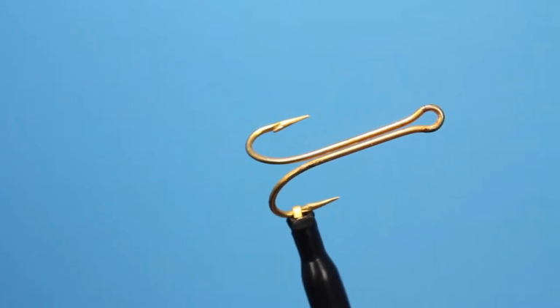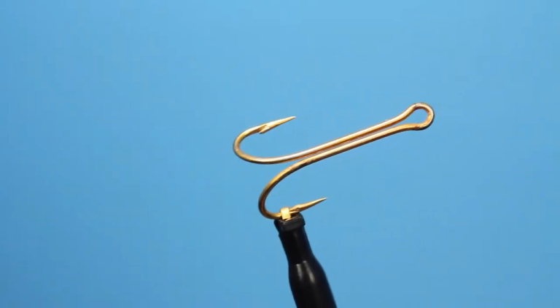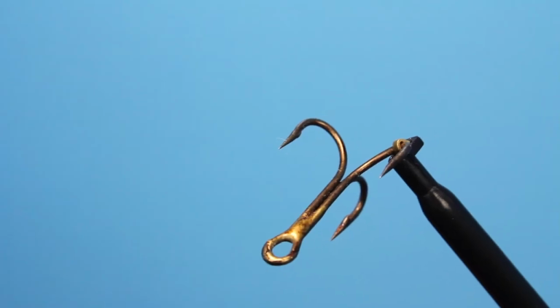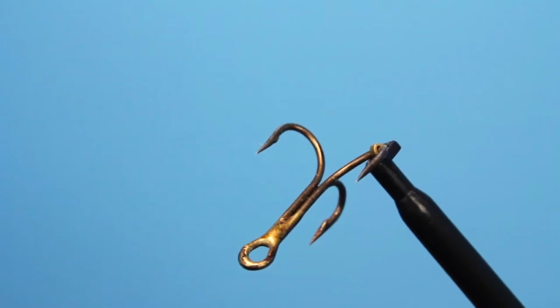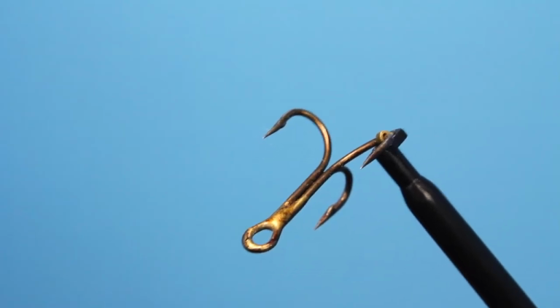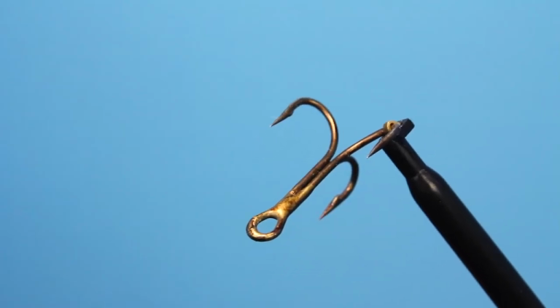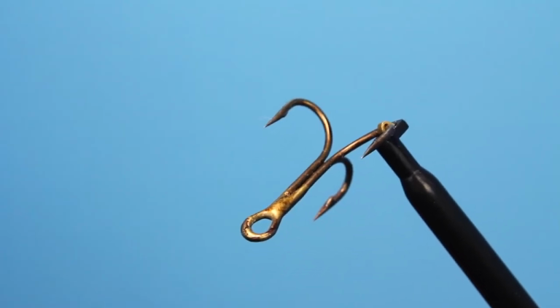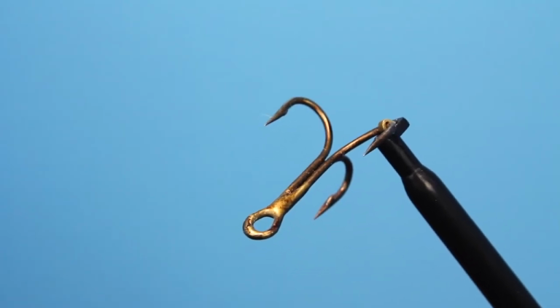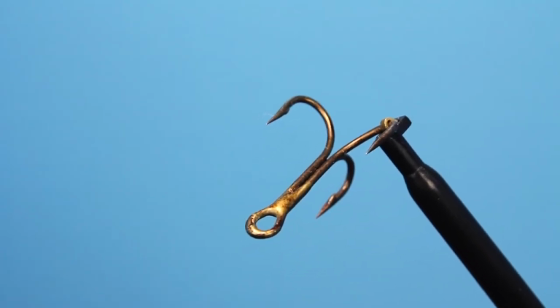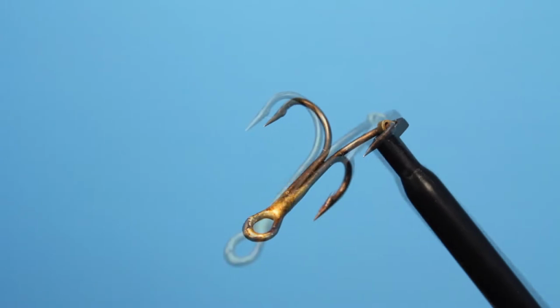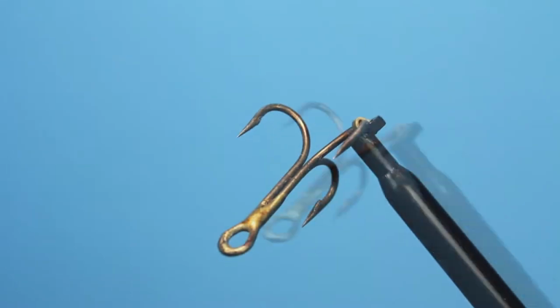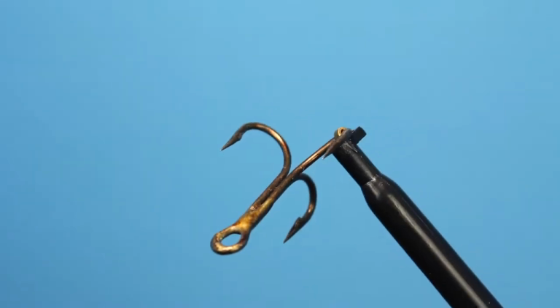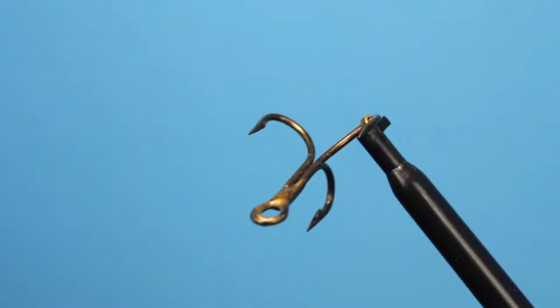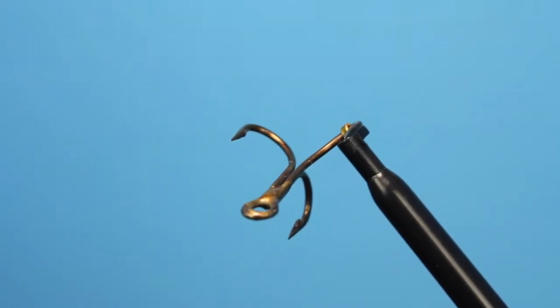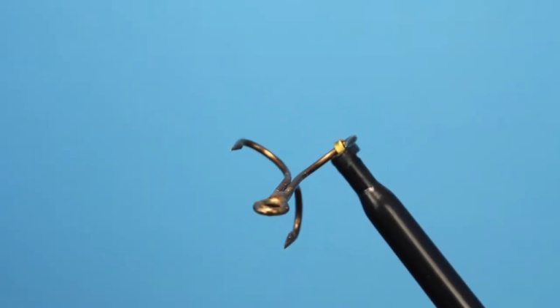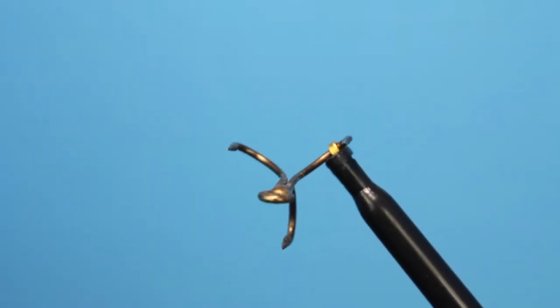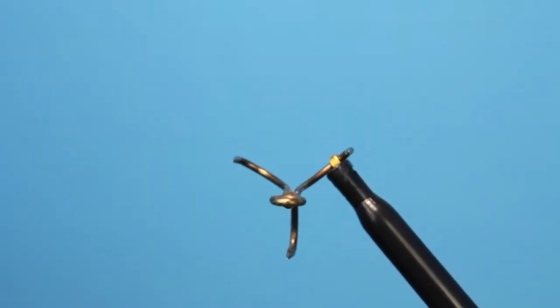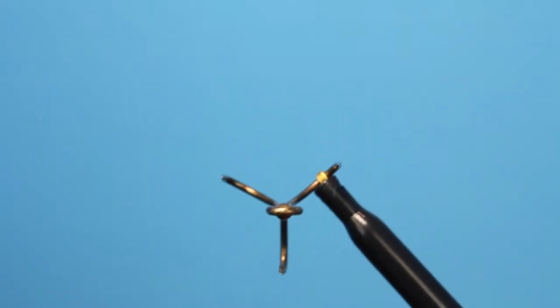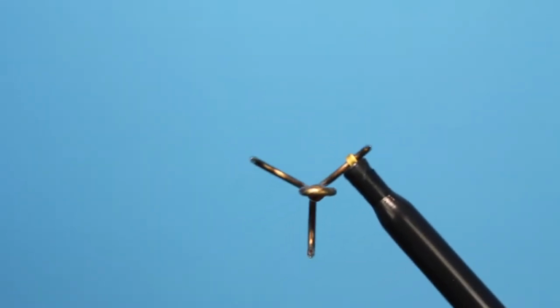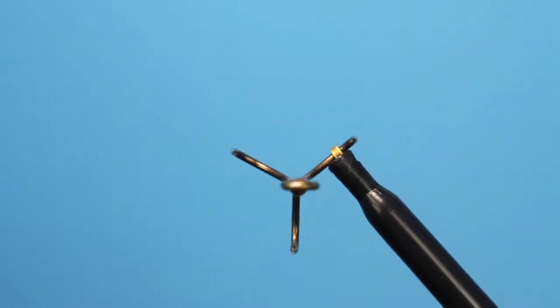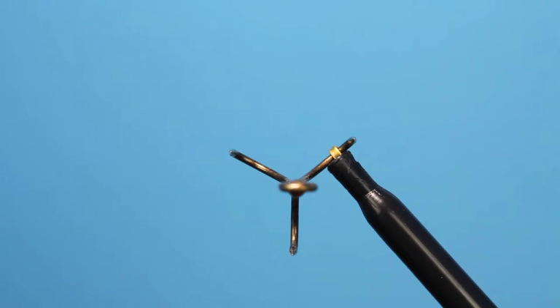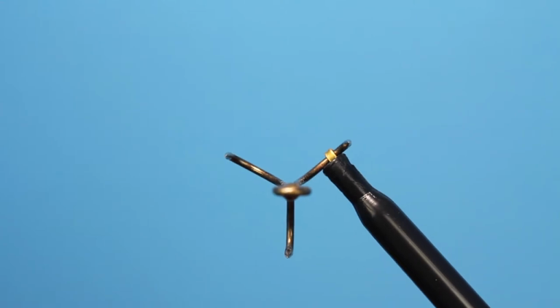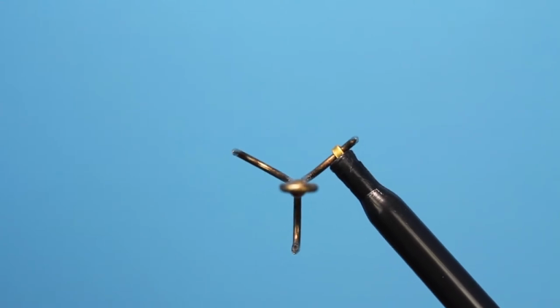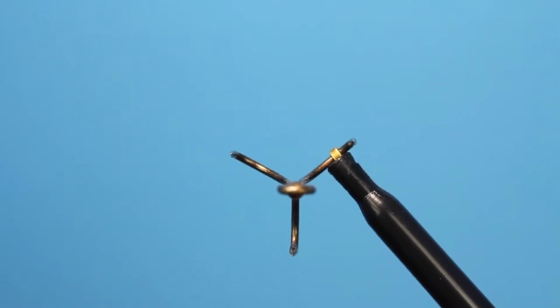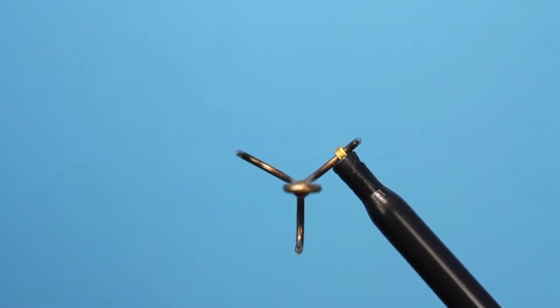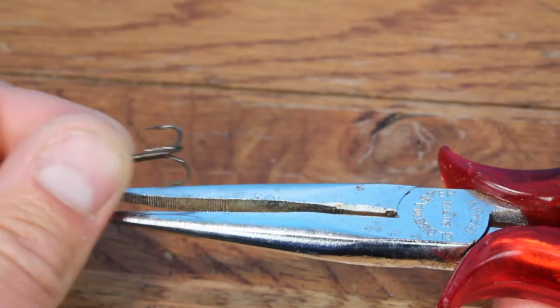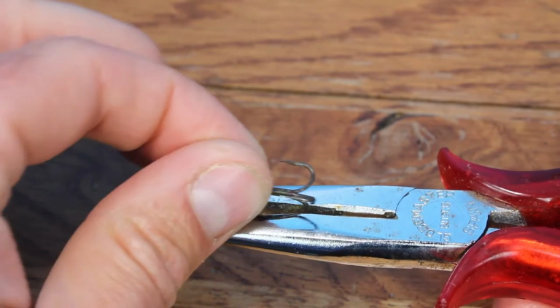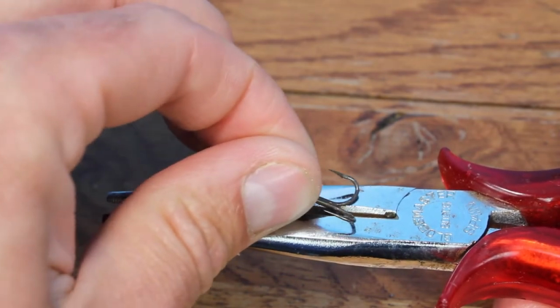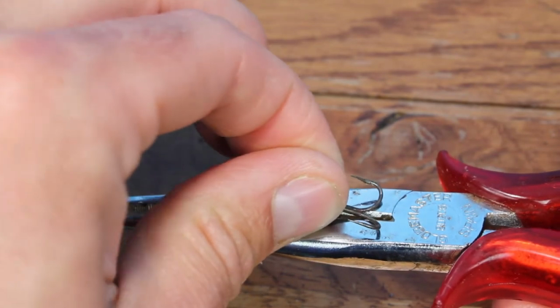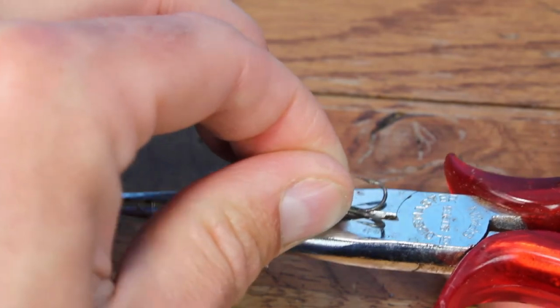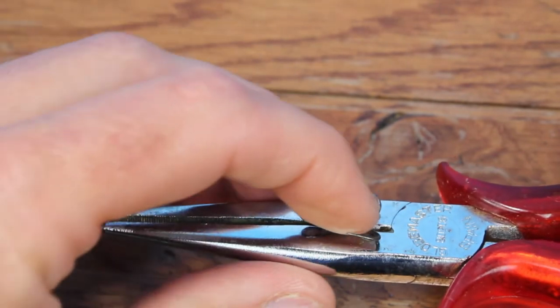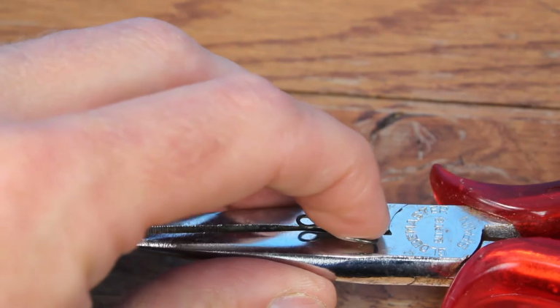If you don't have a double hook, don't worry — grab a treble hook from one of your old spin fishing lures; this one's from an old jerkbait. Notice how one of these hooks is not like the other two — it's an oddball in its orientation. Our goal is to have the hook eye flat with two hook points riding up, just like this.